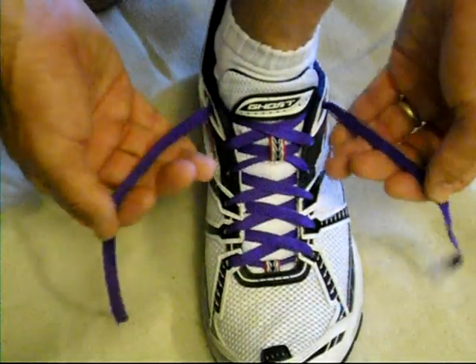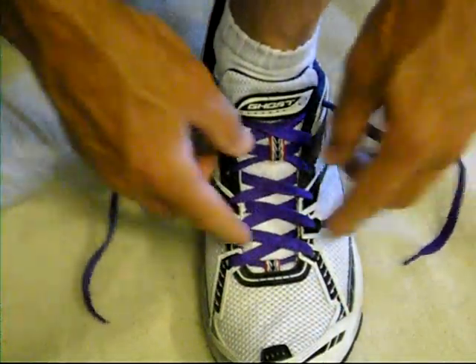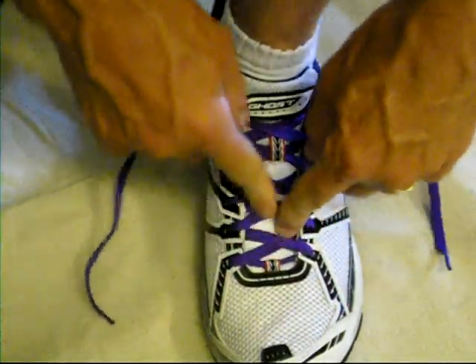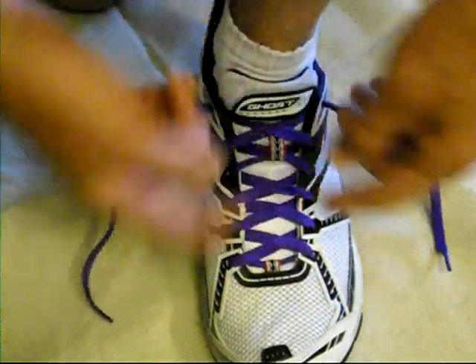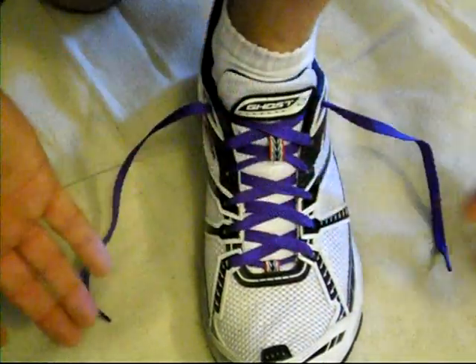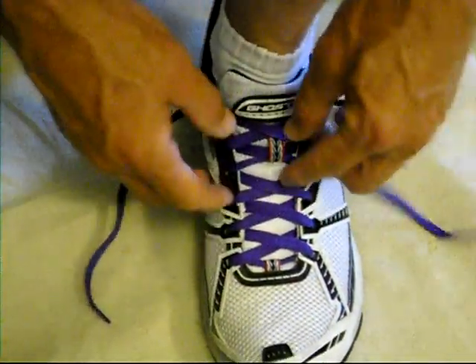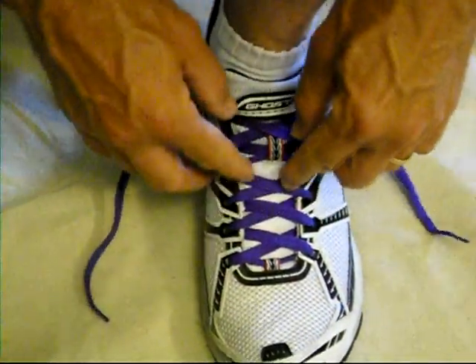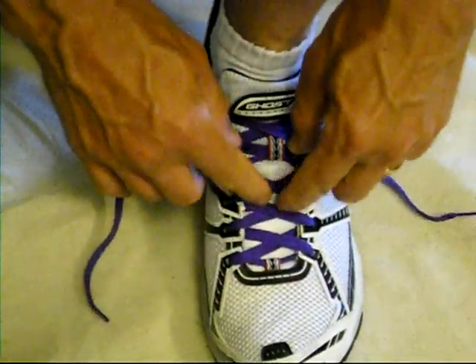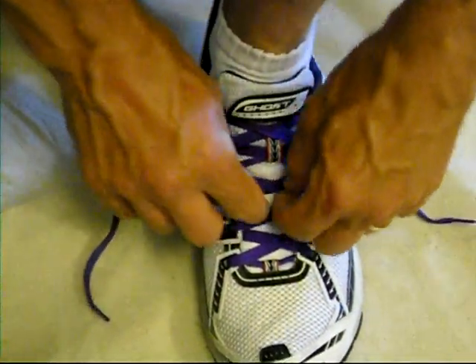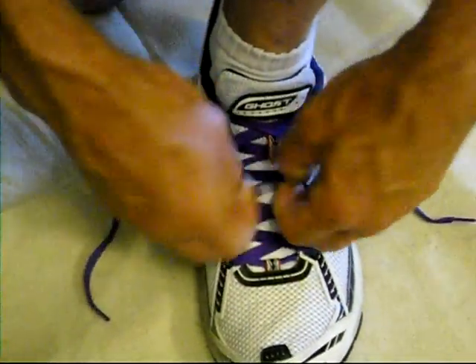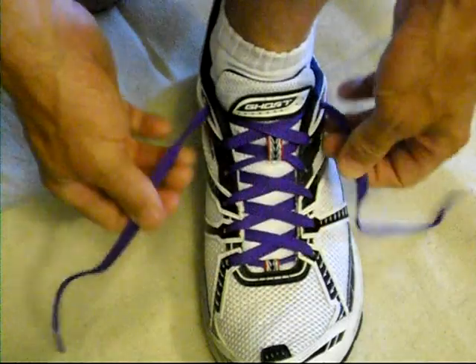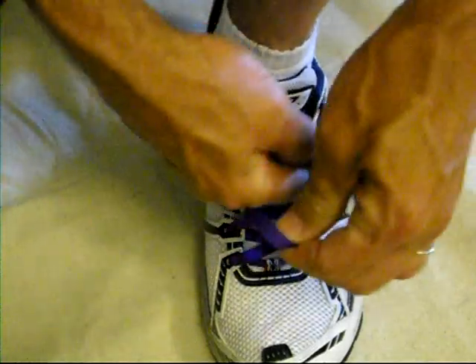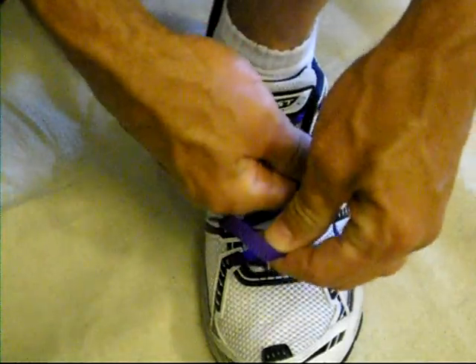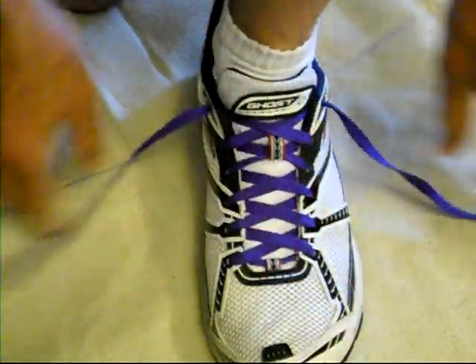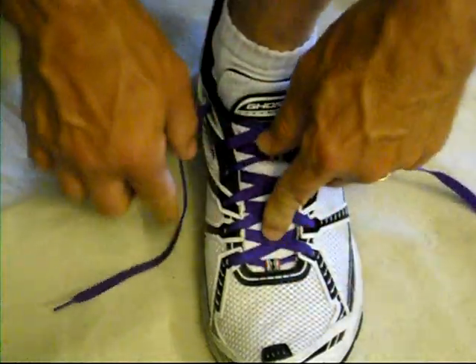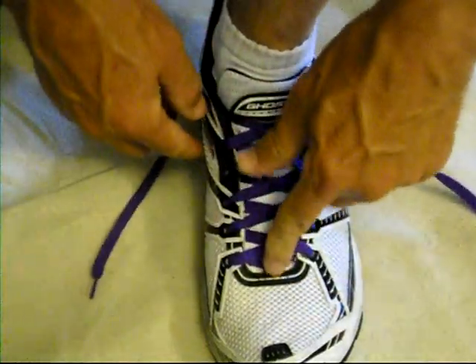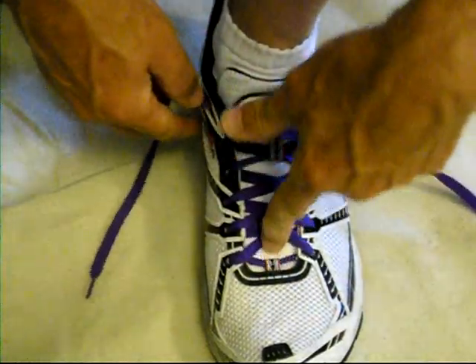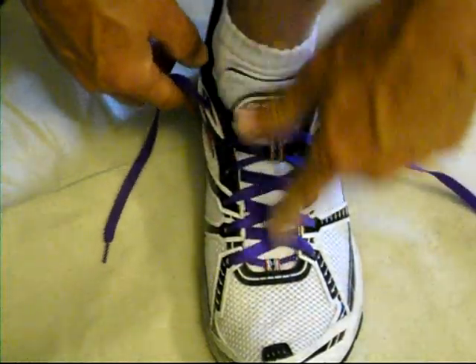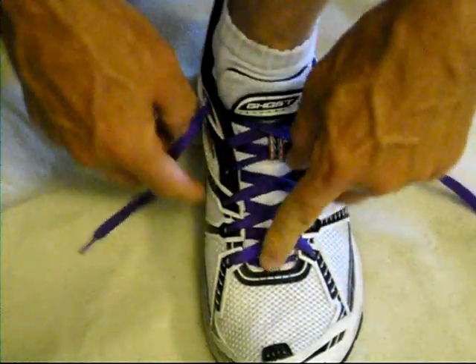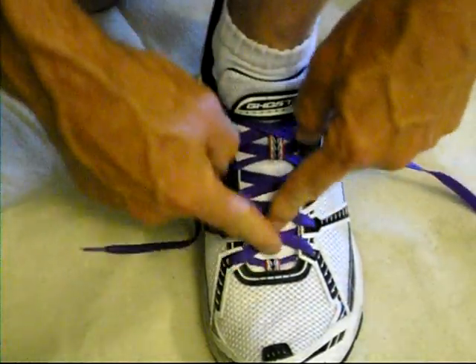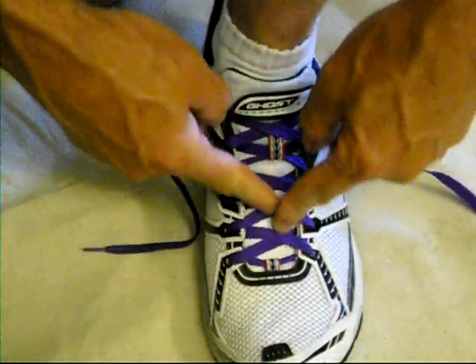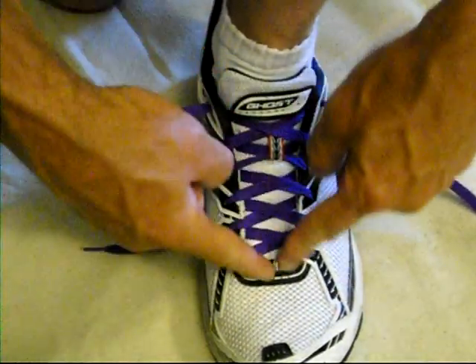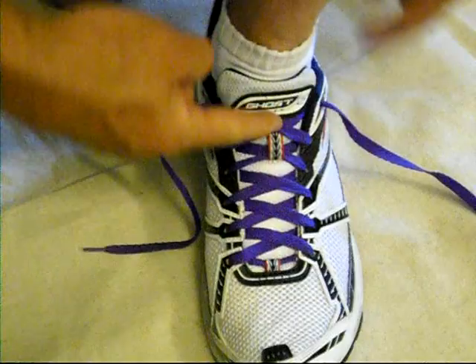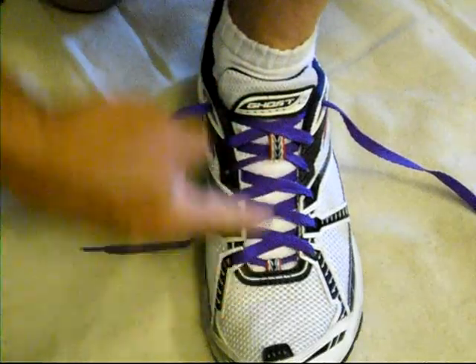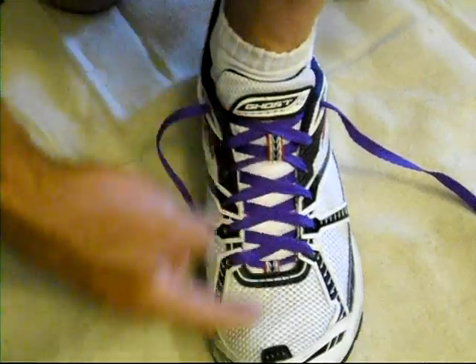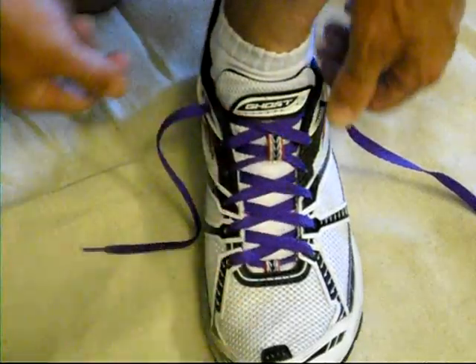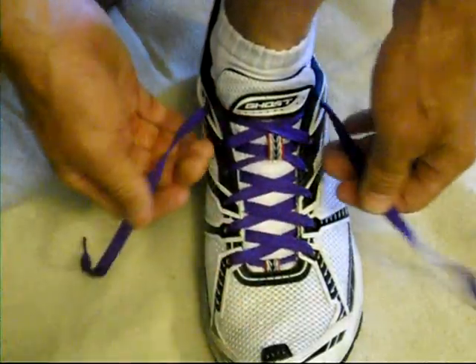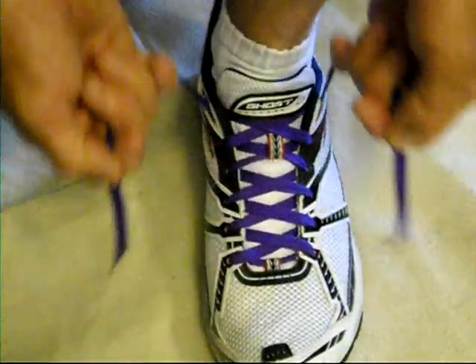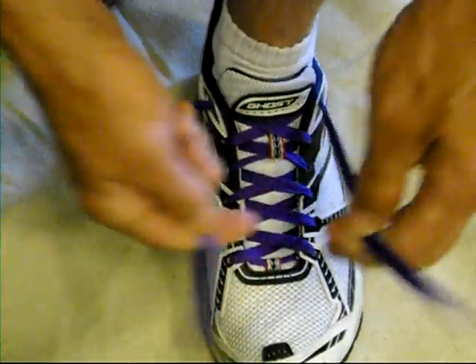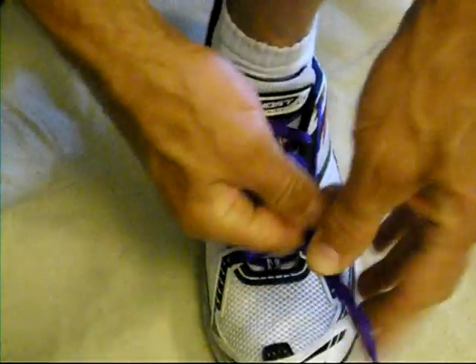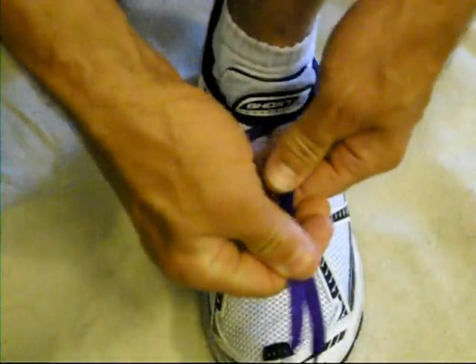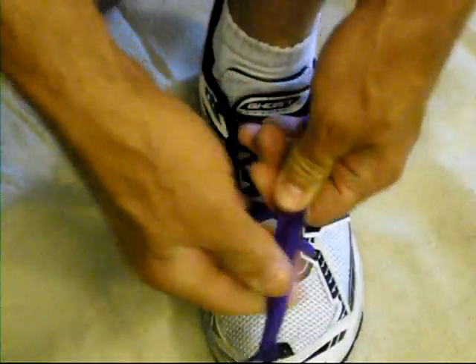Go ahead and lace your shoes how you normally would, as if you were just going to tie them up. You want to make sure that everything is as tight or loose as you want it all the way down. So pull those together.